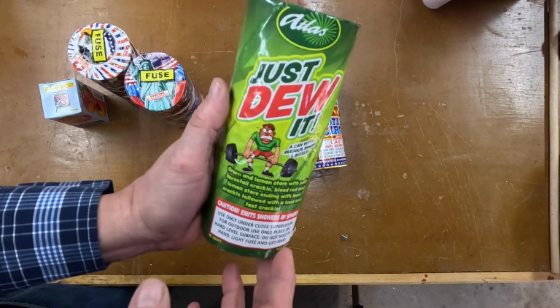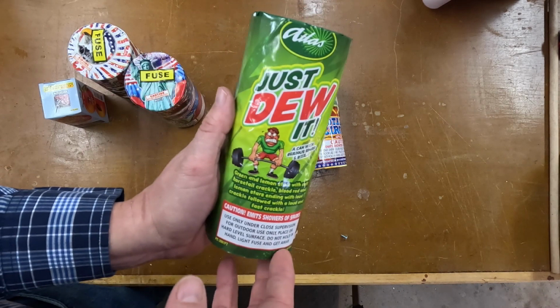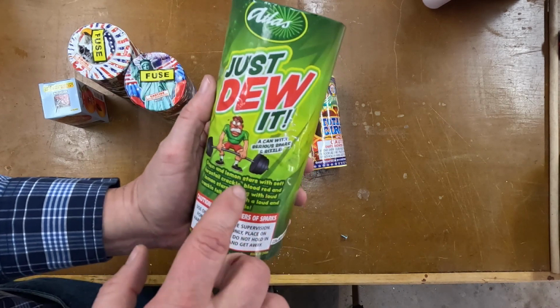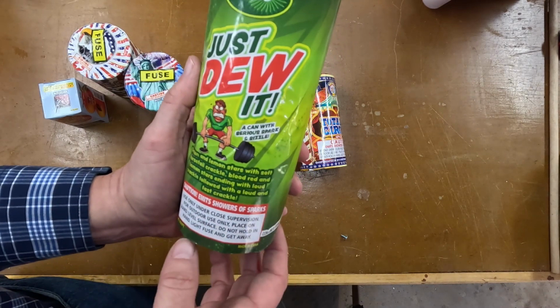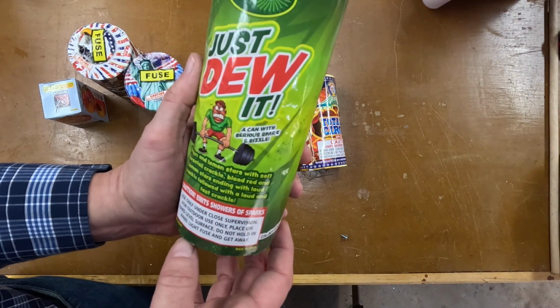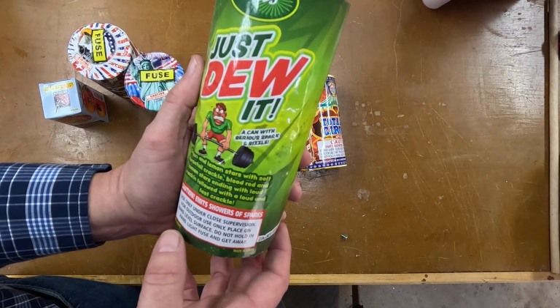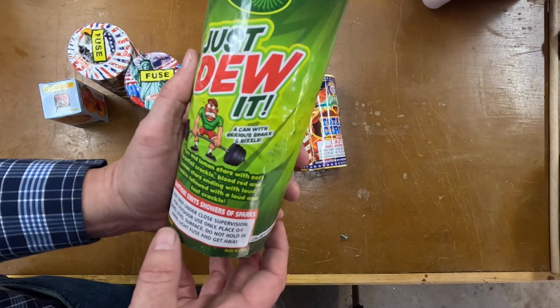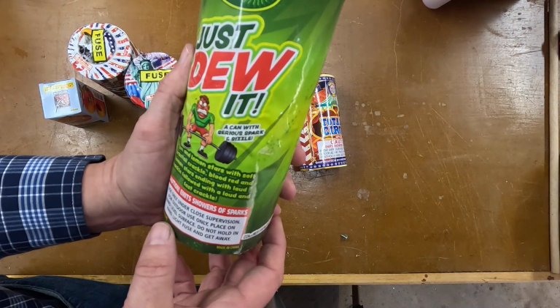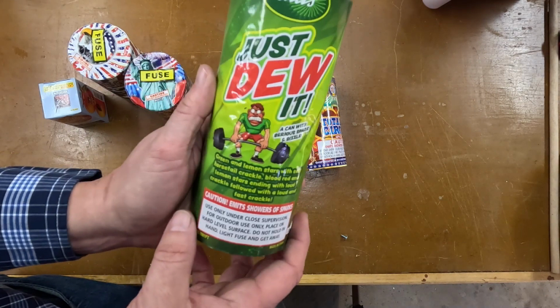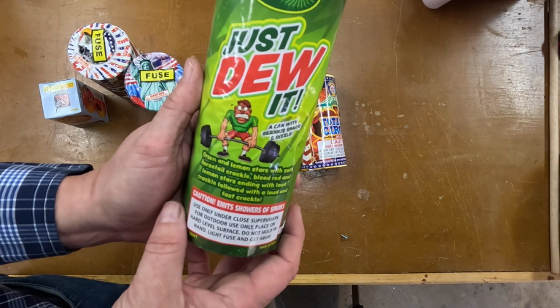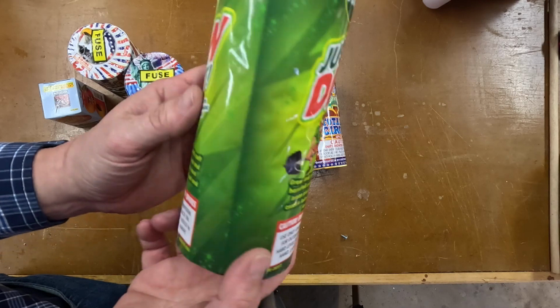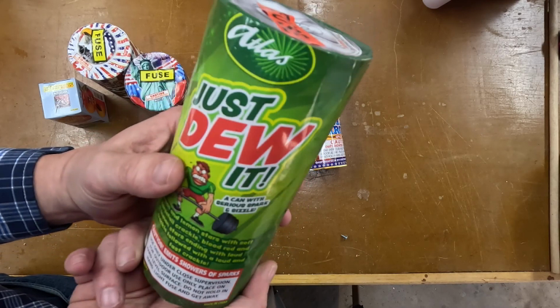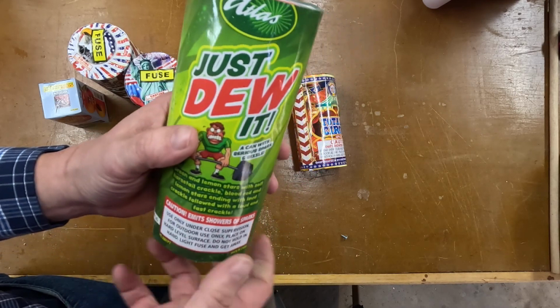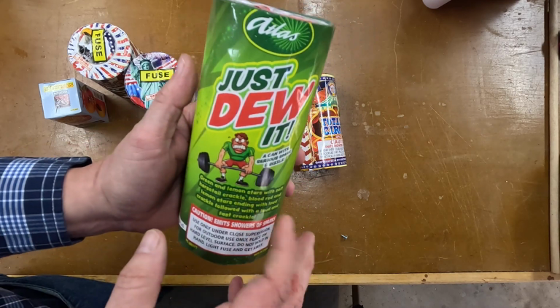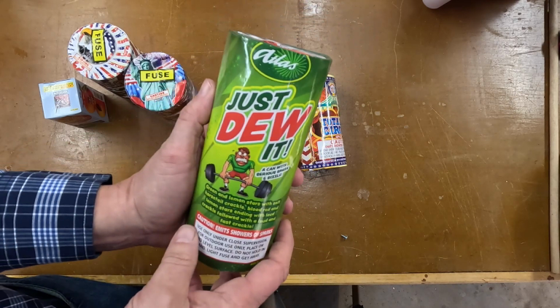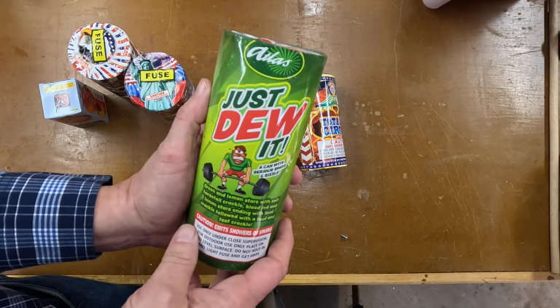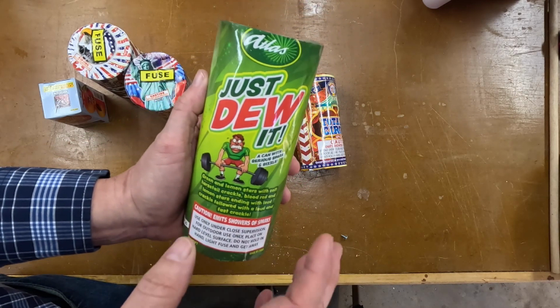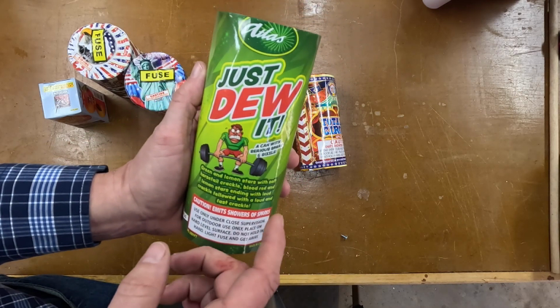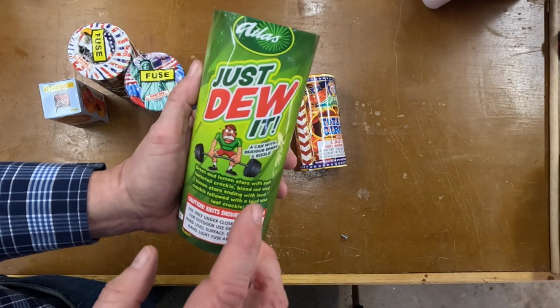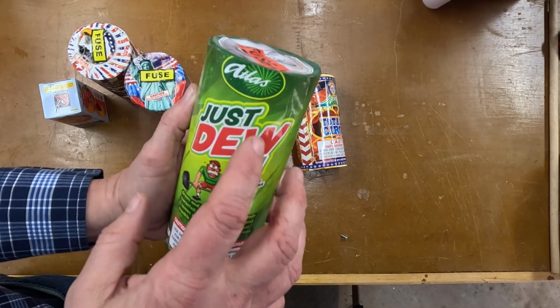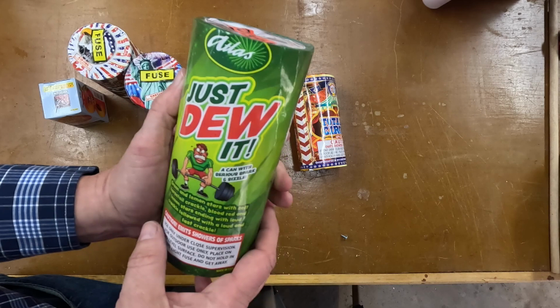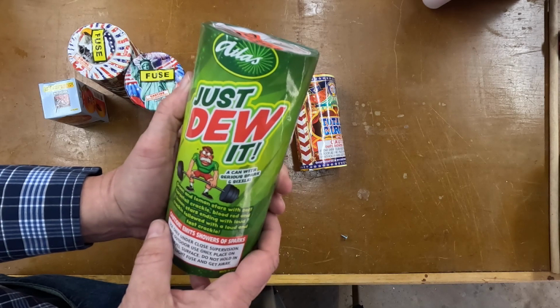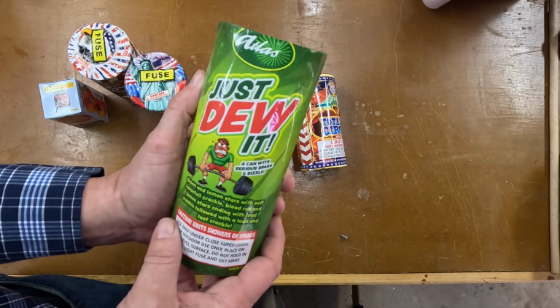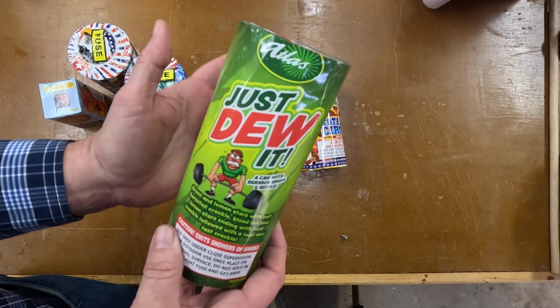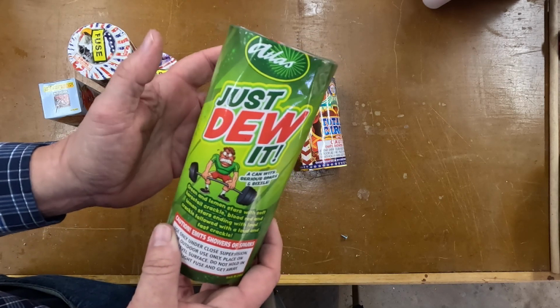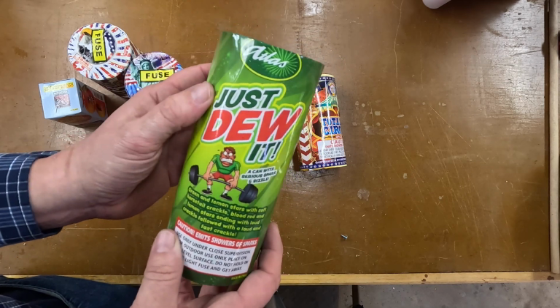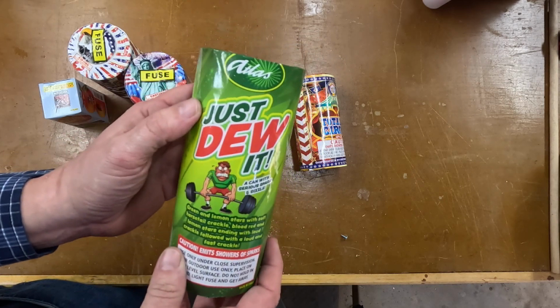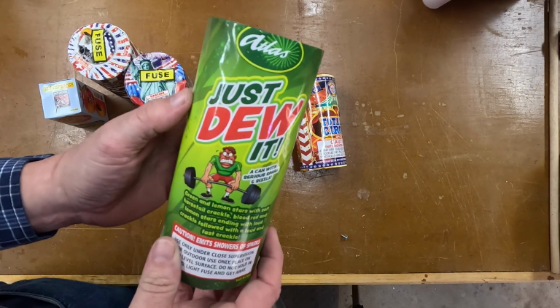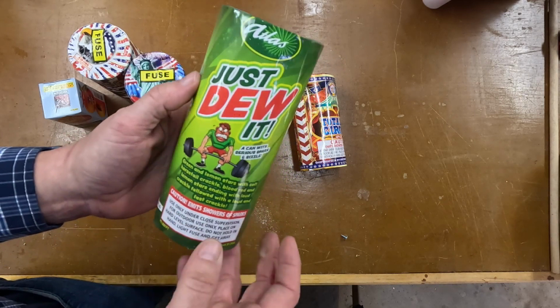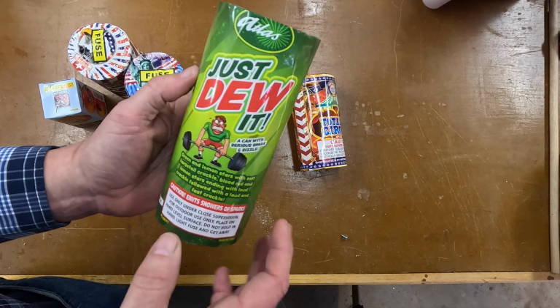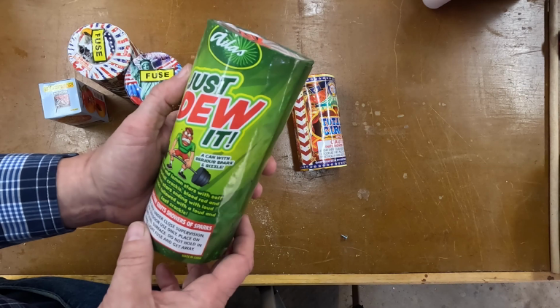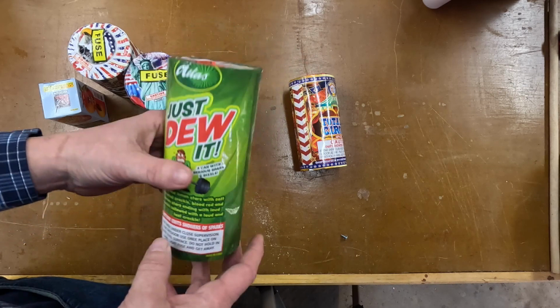Atlas Fireworks — Just Do It. I can with serious spark and sizzle. From talking to them at Atlas, it sounds like any of the Atlas products are actually Brothers rewraps. So let's see how this looks.